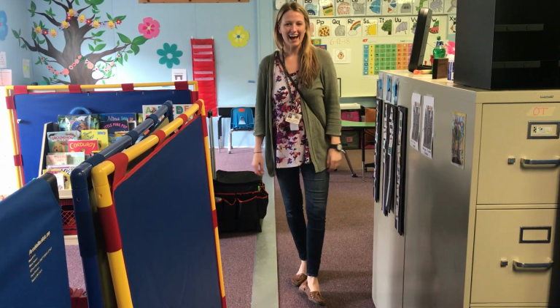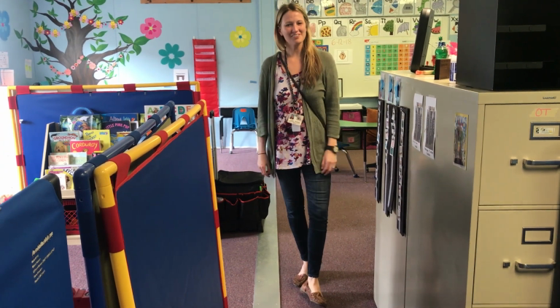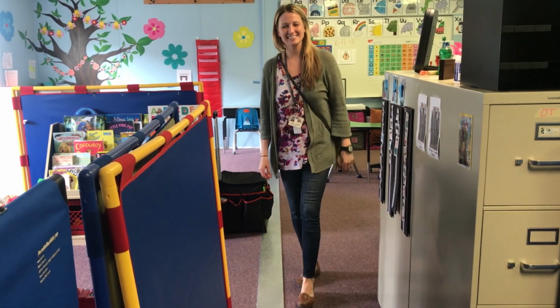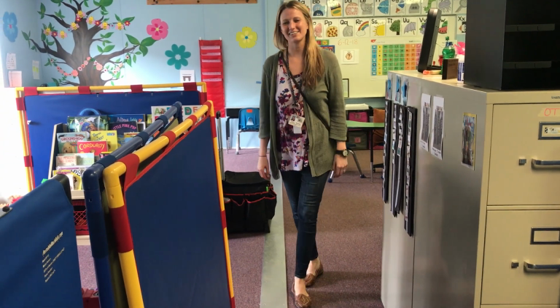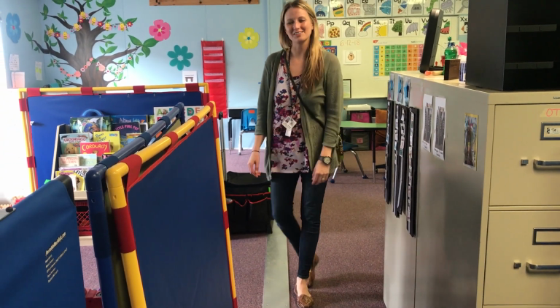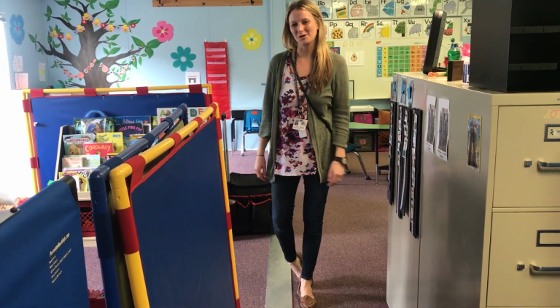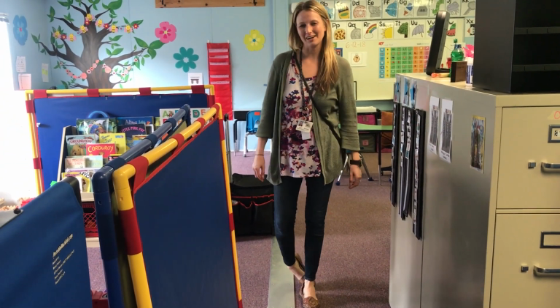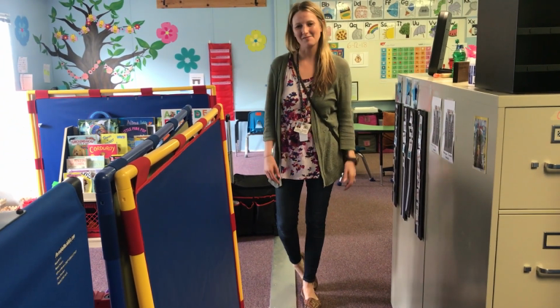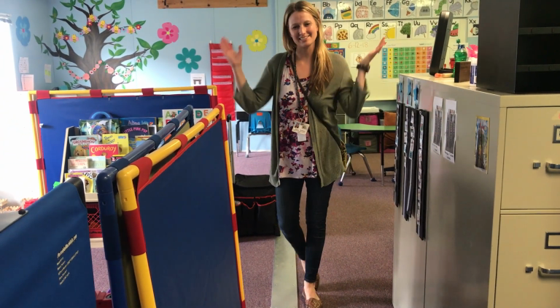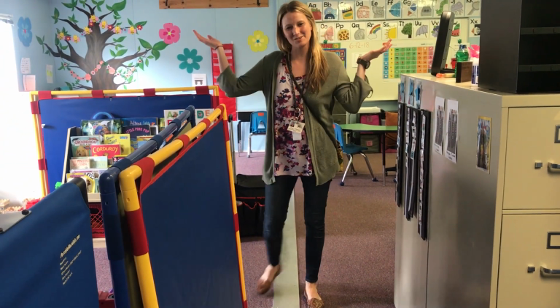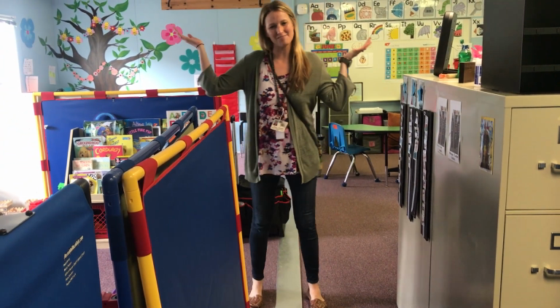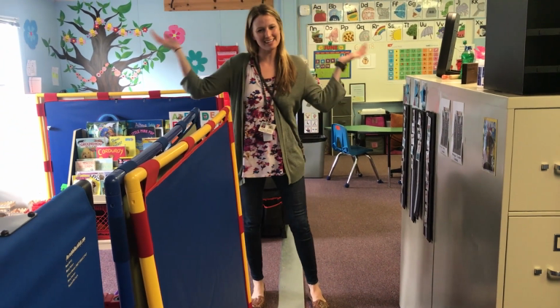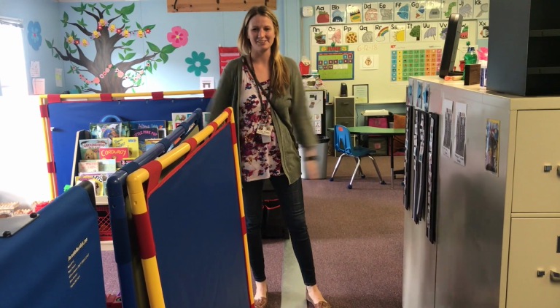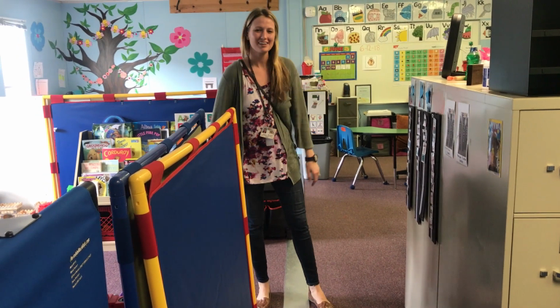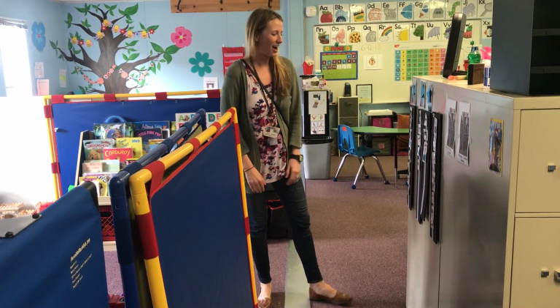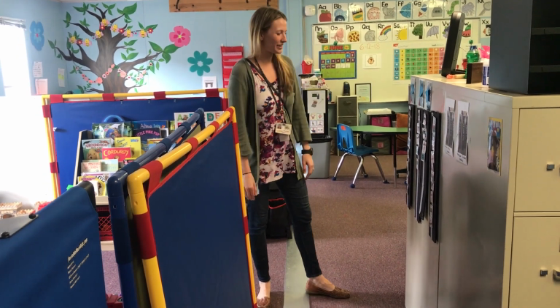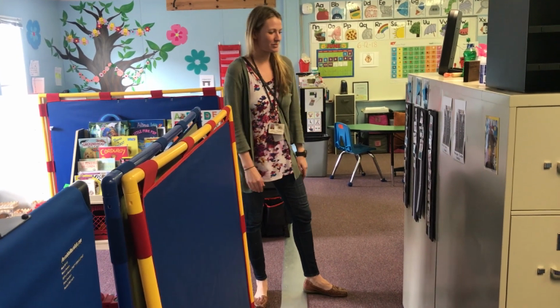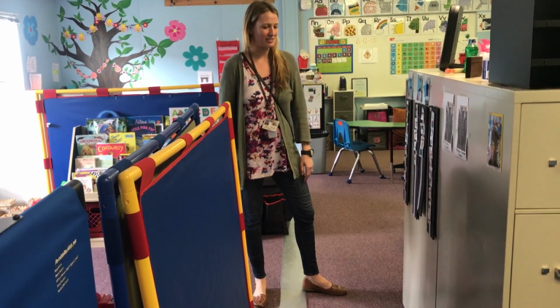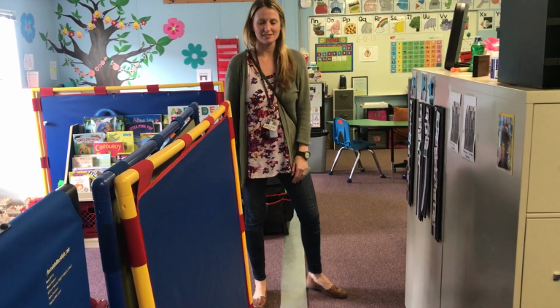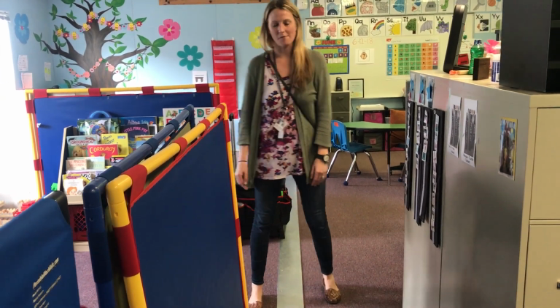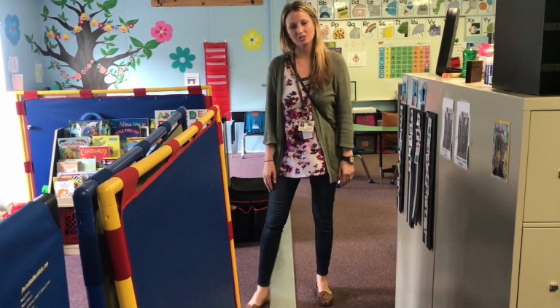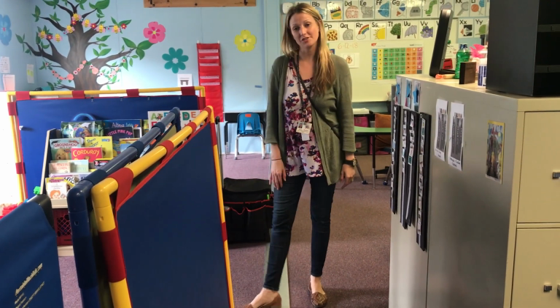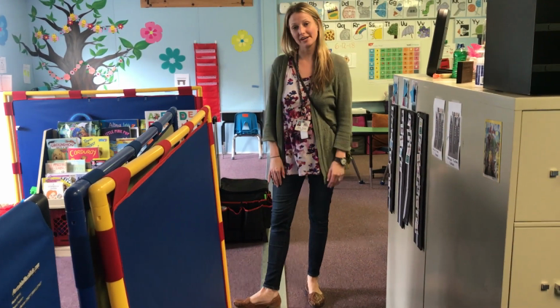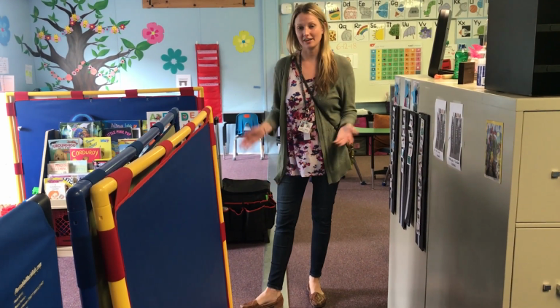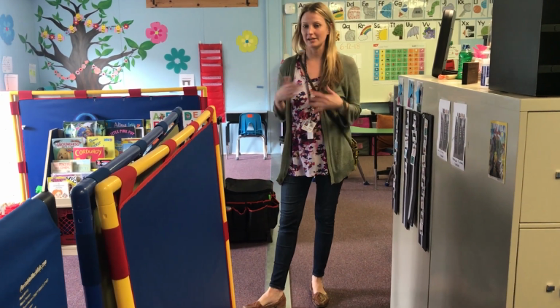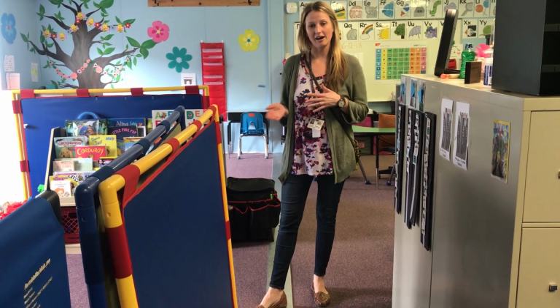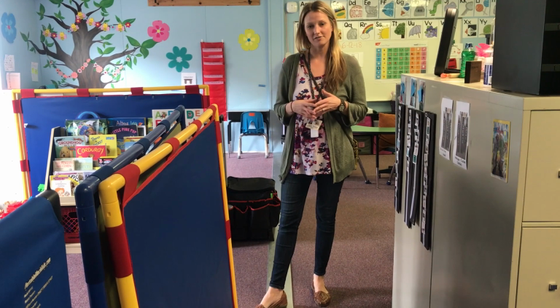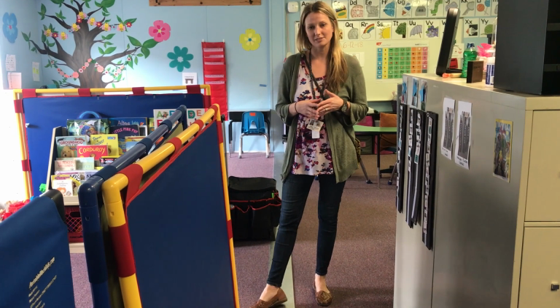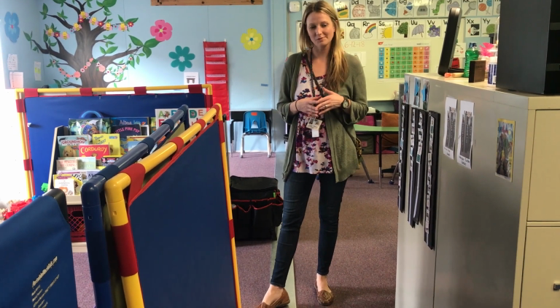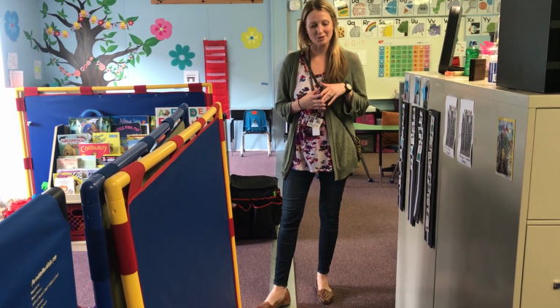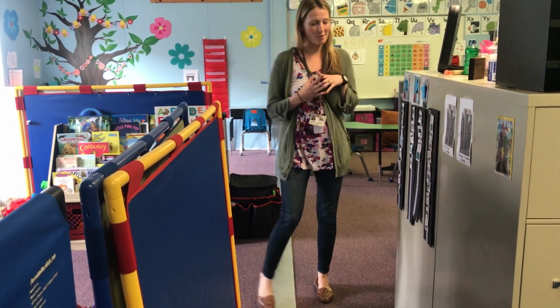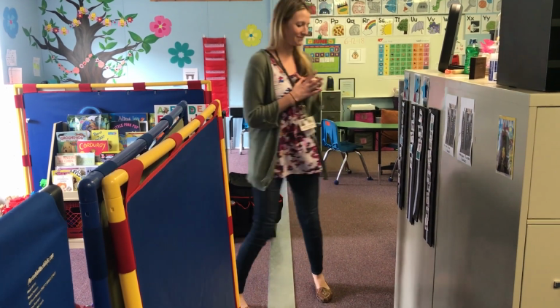Hi everyone, this is Gina from autismhelper.com and this is a tour of my classroom. Right now I'm servicing kids from first grade to third grade and they come in and out of the classroom, so come on in.